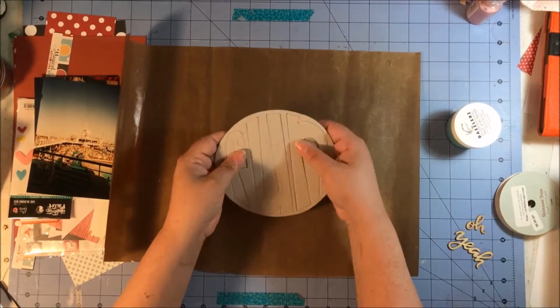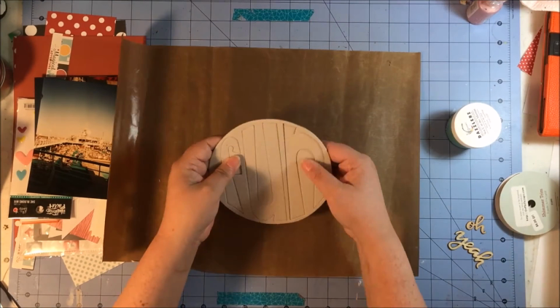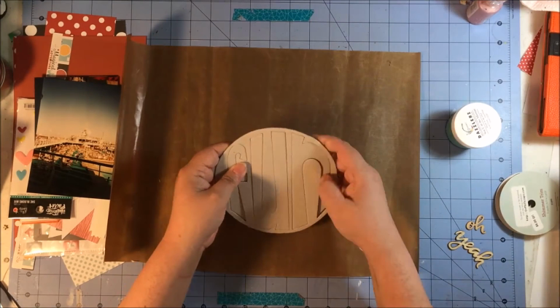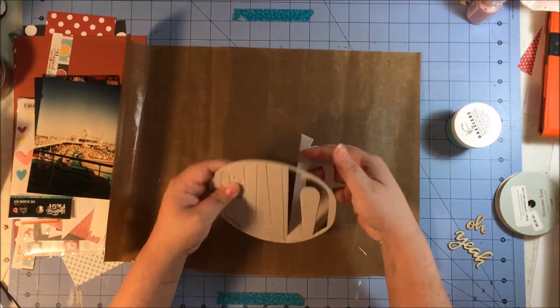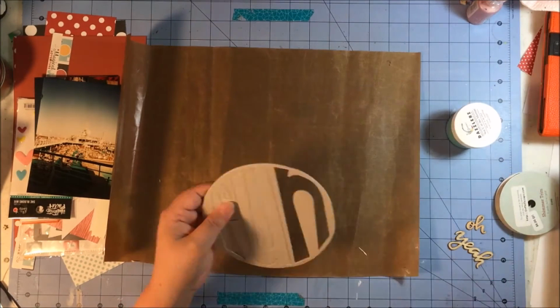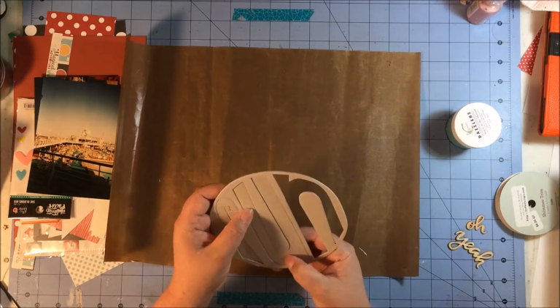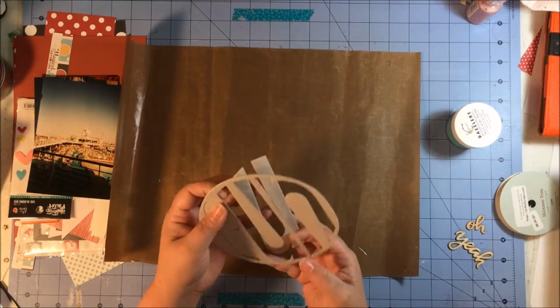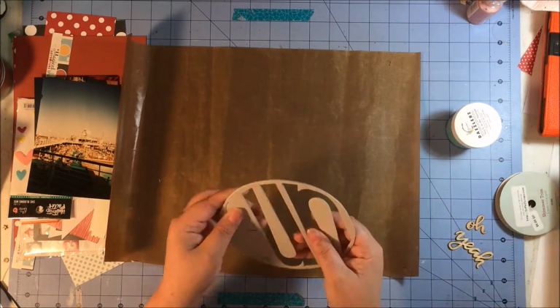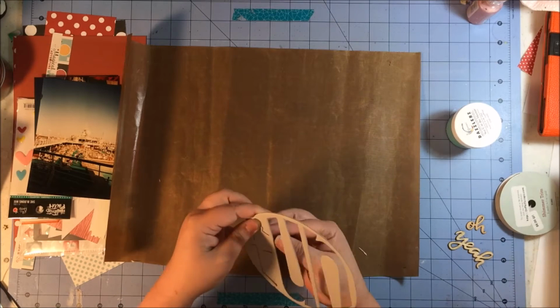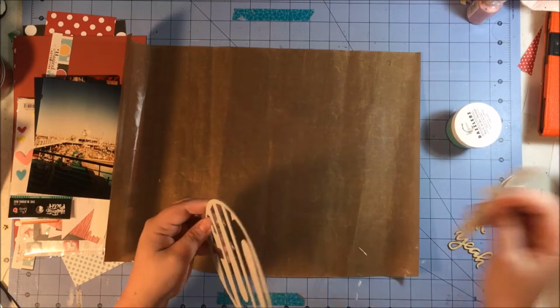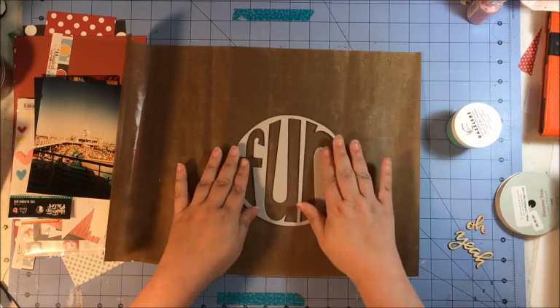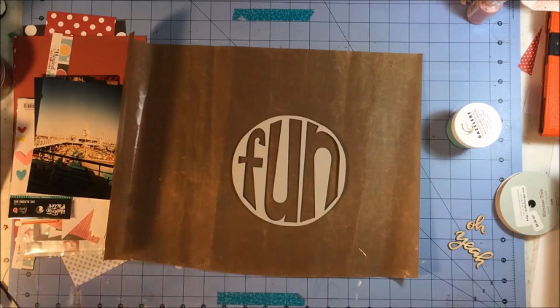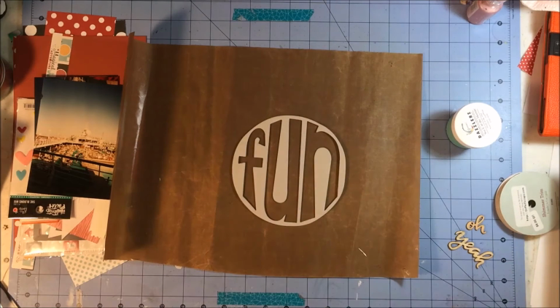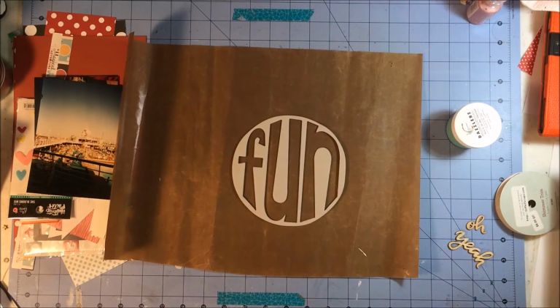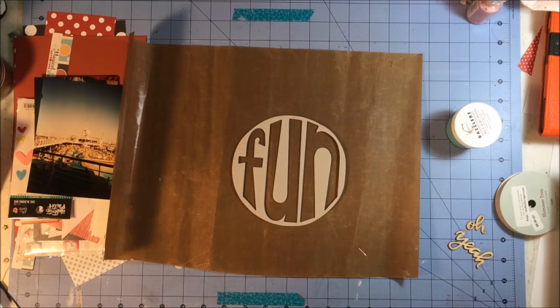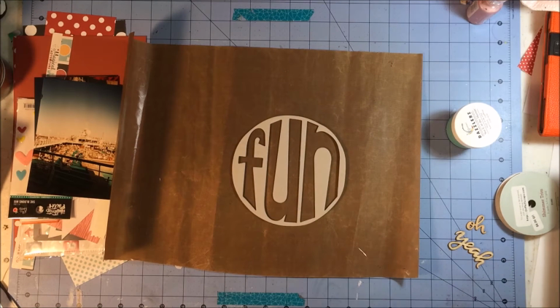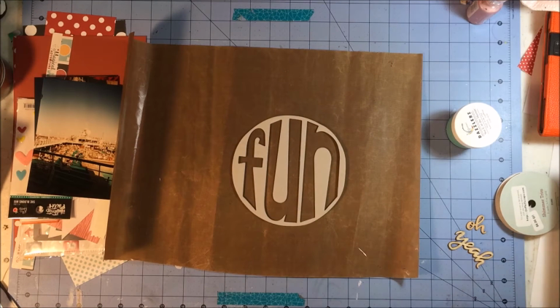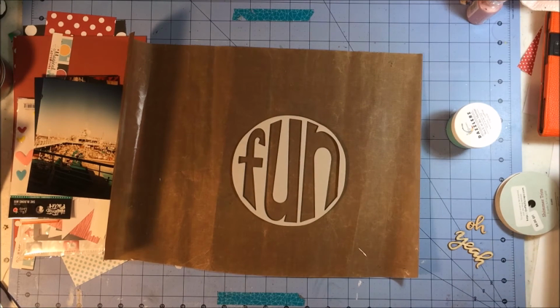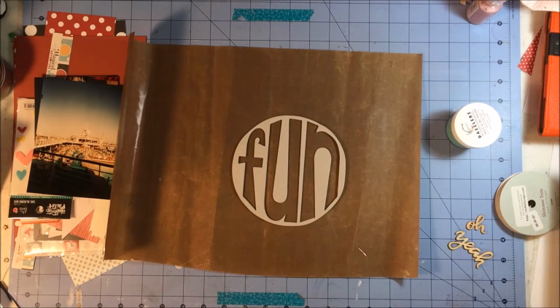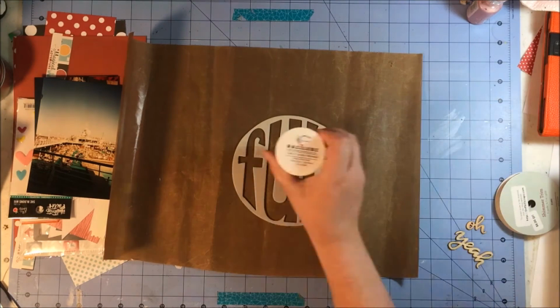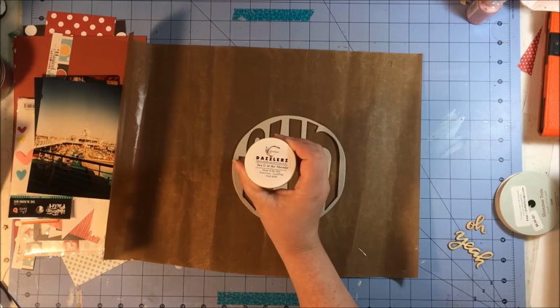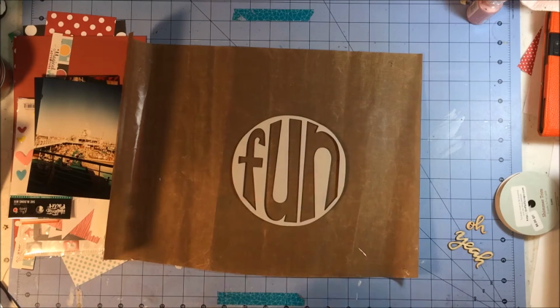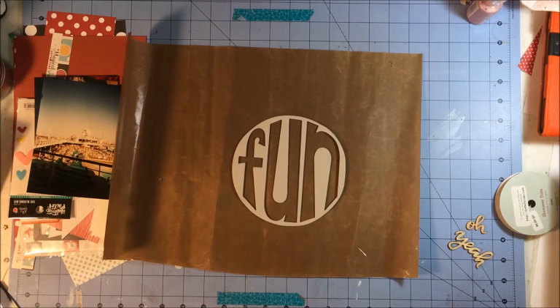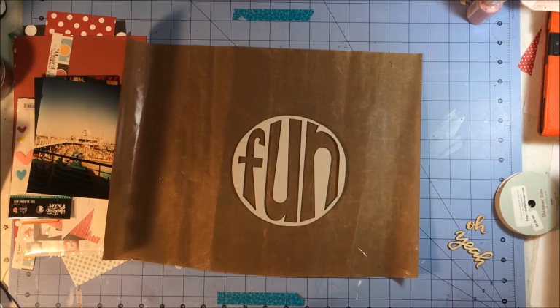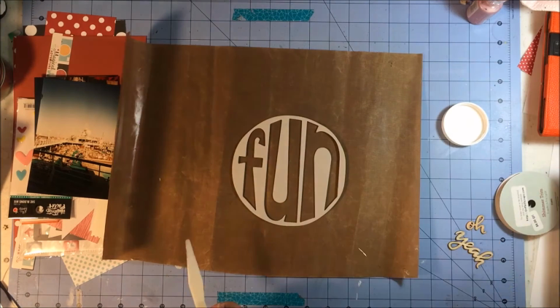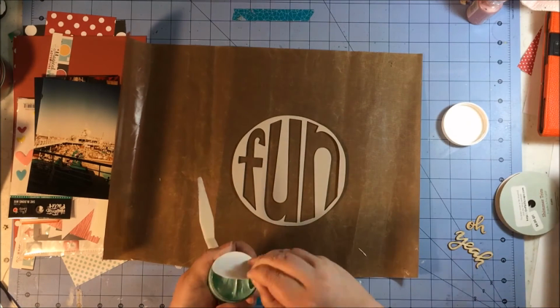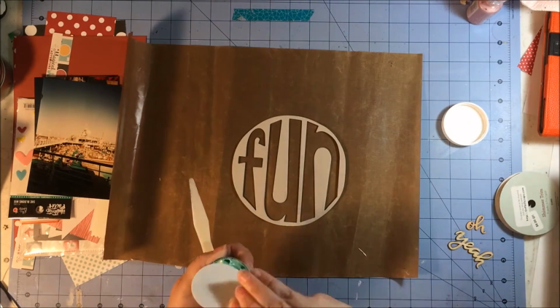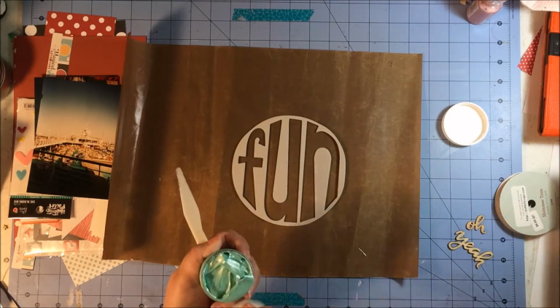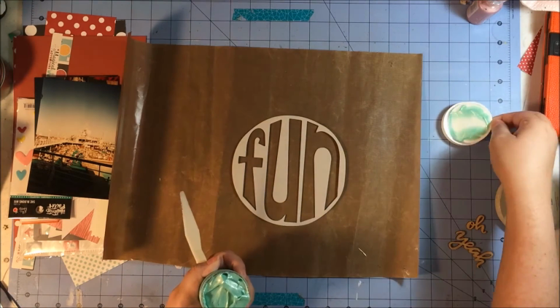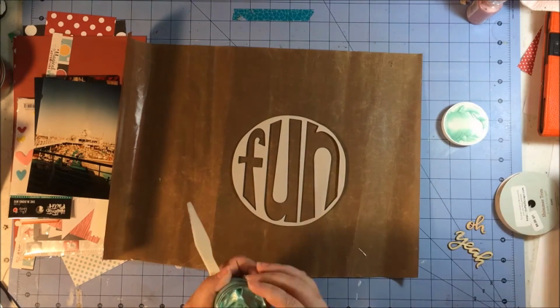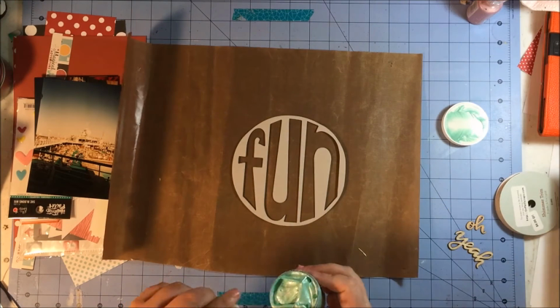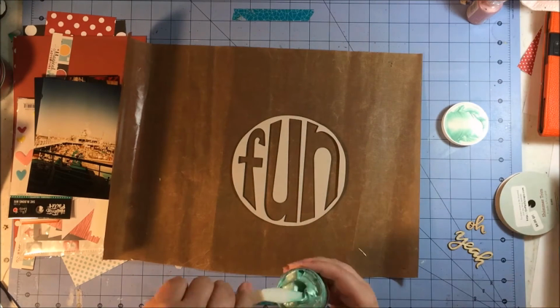Hey everyone, this is Rachel and I'm here with another process video using my Scrap Room Double Shot kit, the Magical Adventure line from Echo Park Paper.